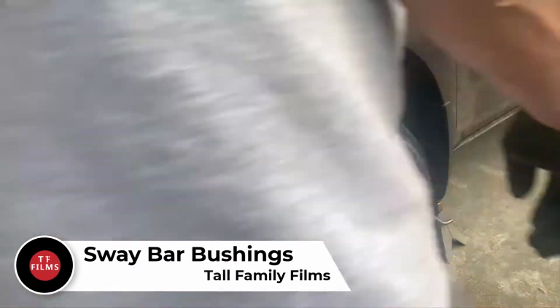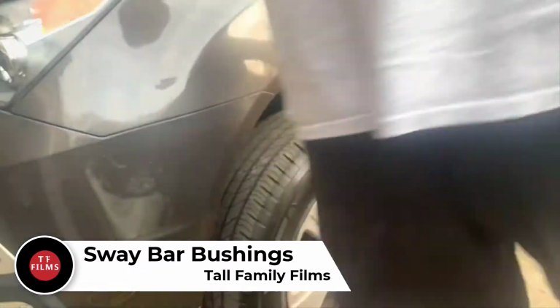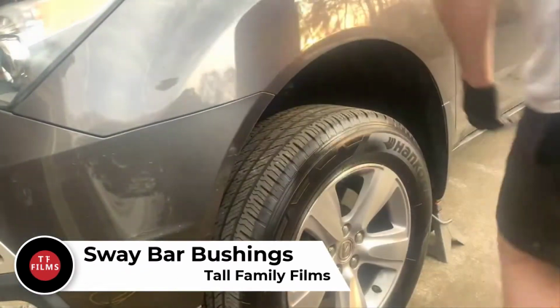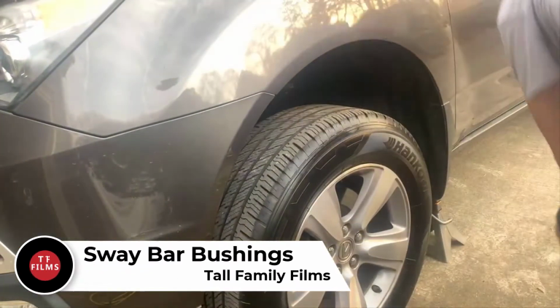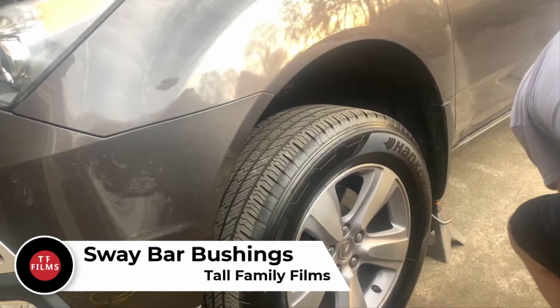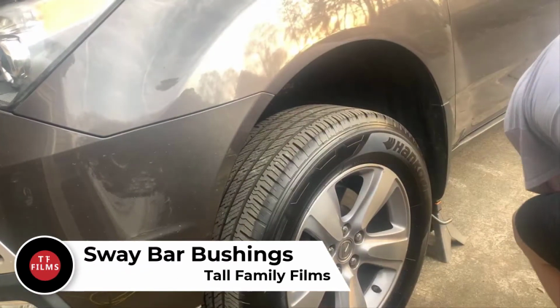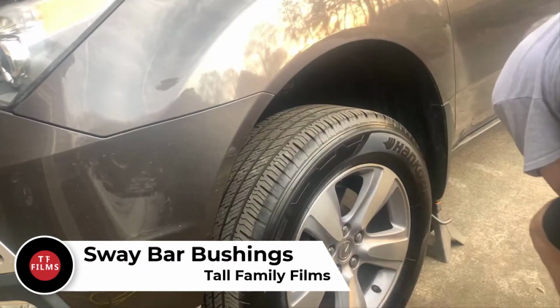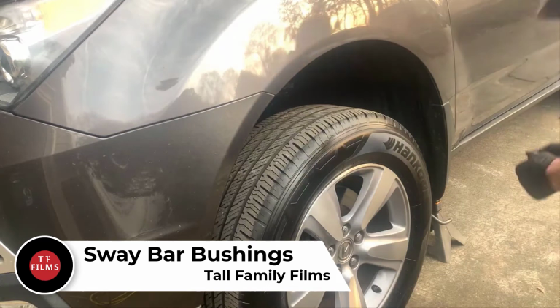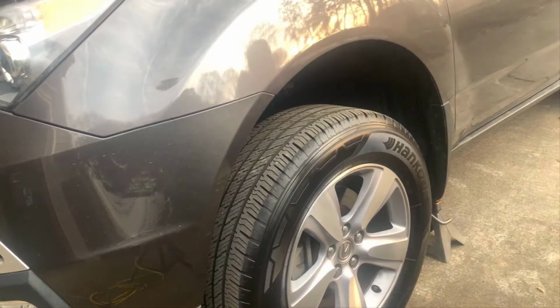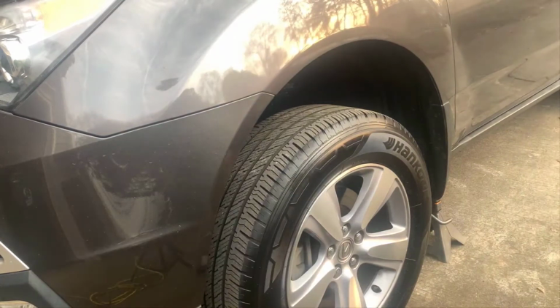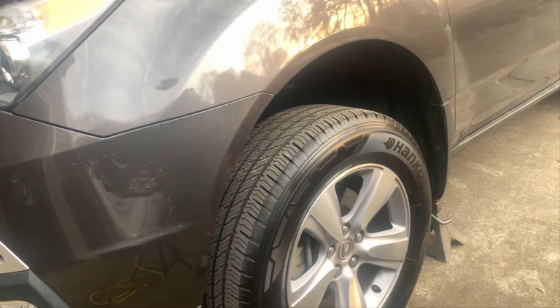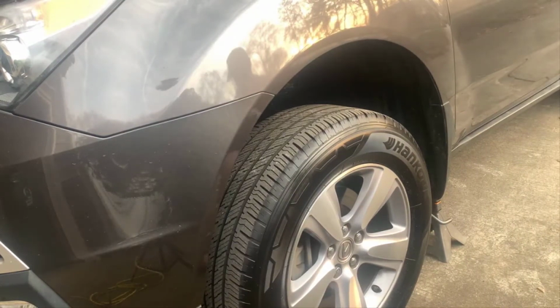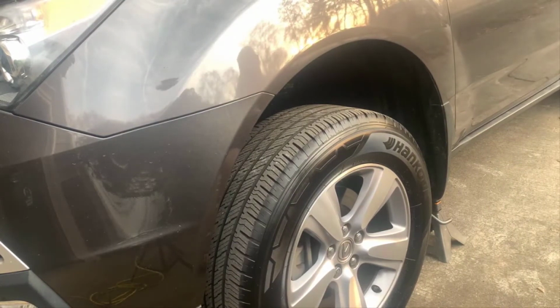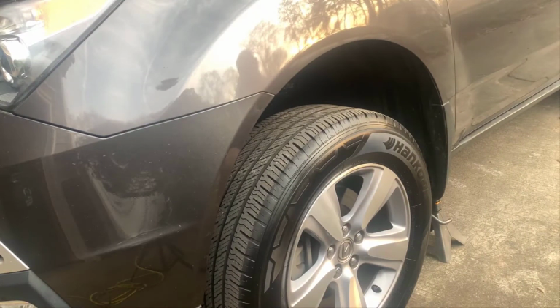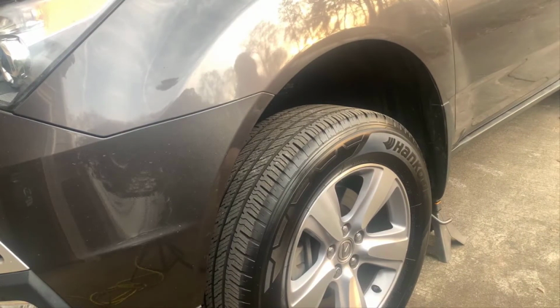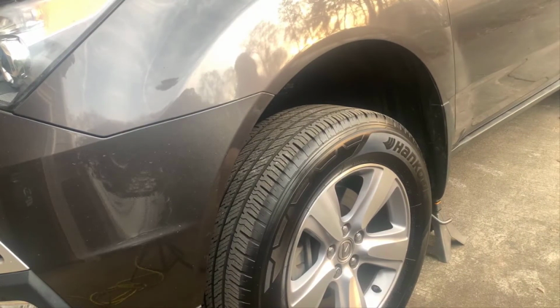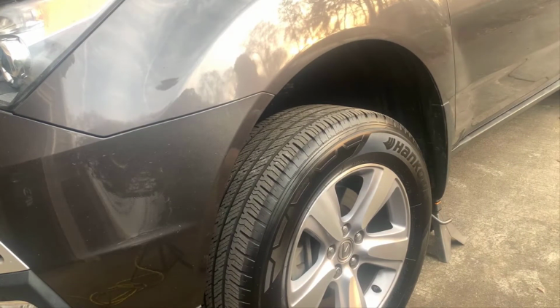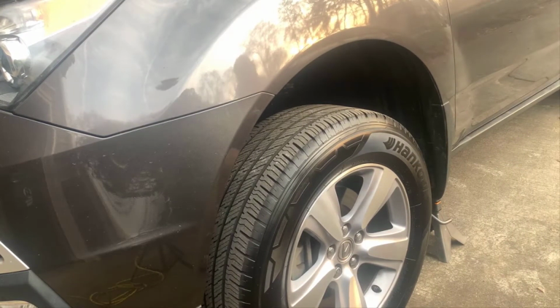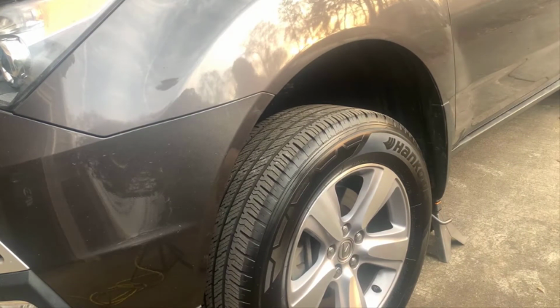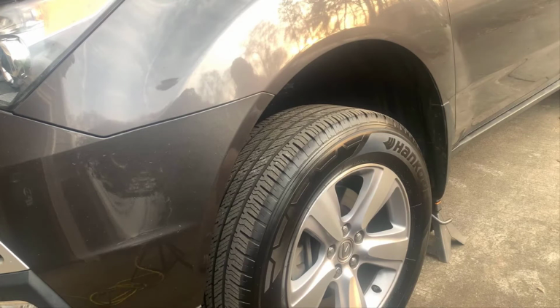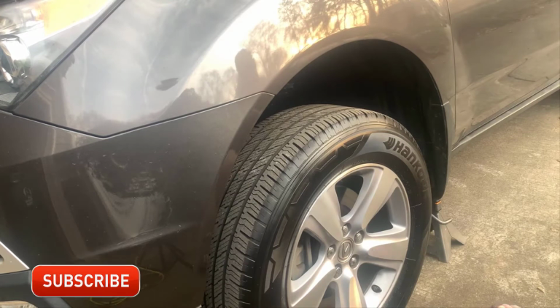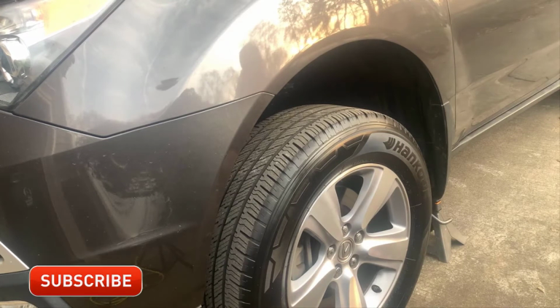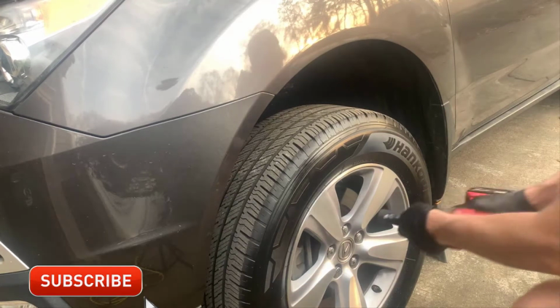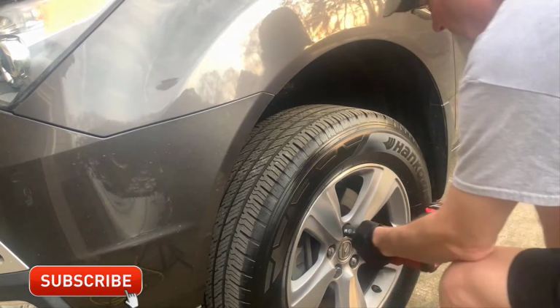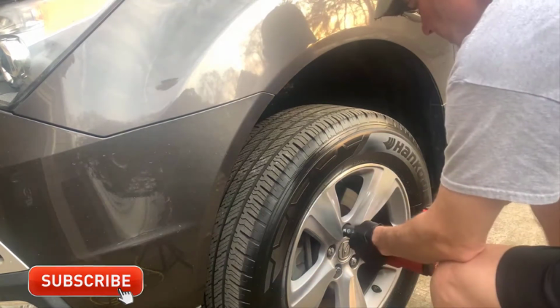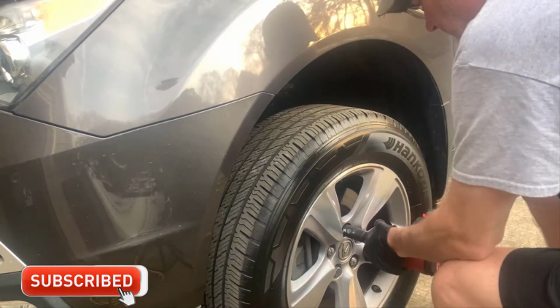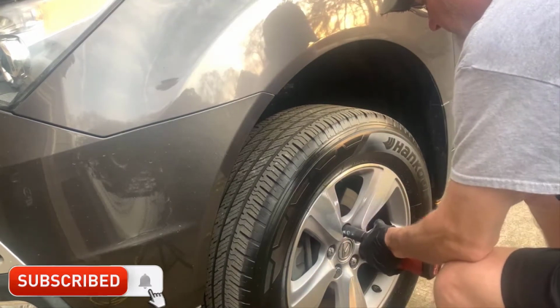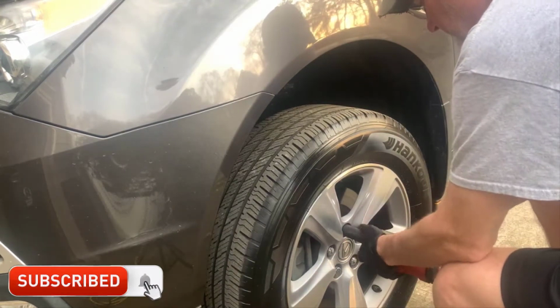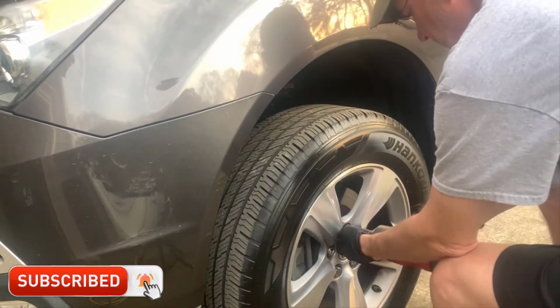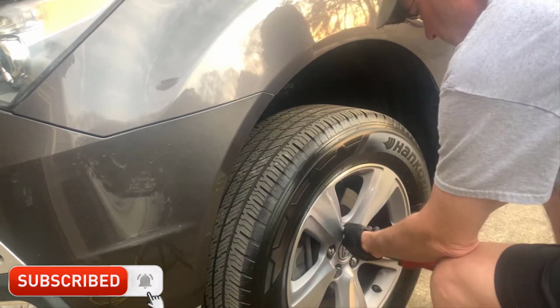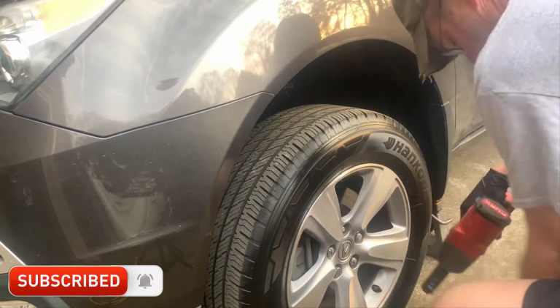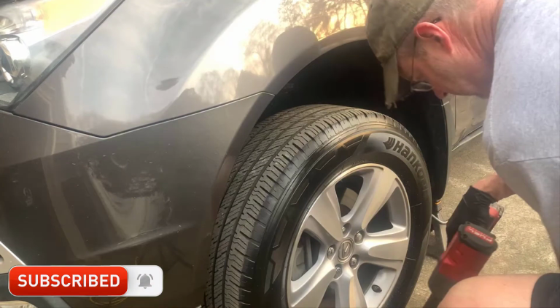Hey everybody, Tall Family Films here. Today's project is to replace the sway bar bushings. This is what kind of stabilizes the car when you go around a curve and when you're turning.